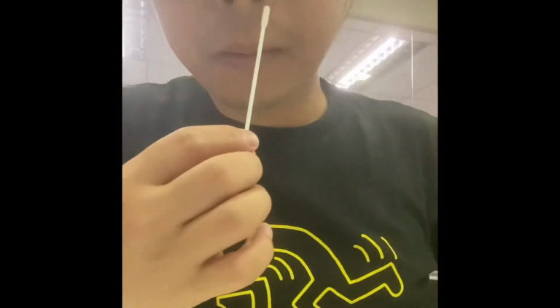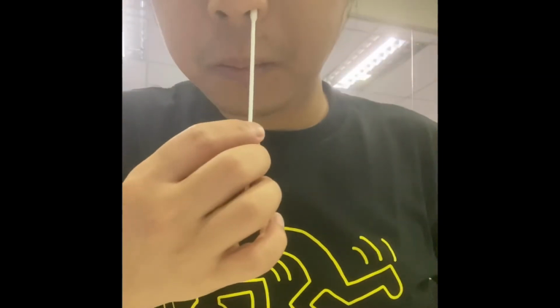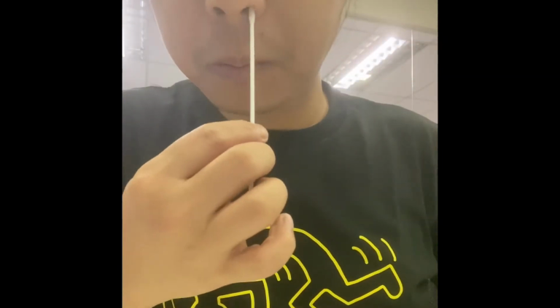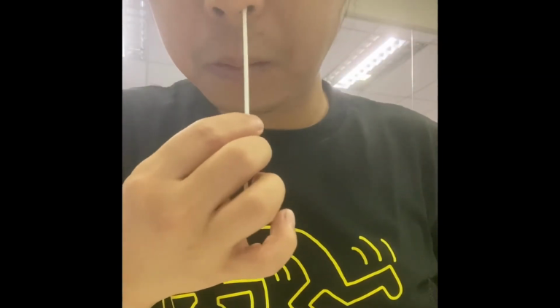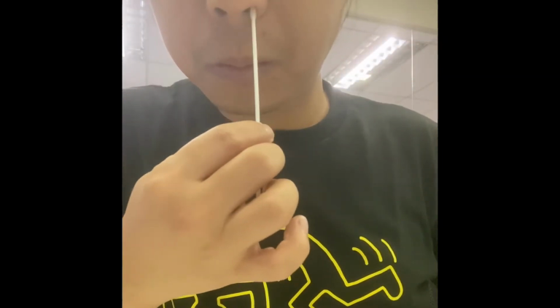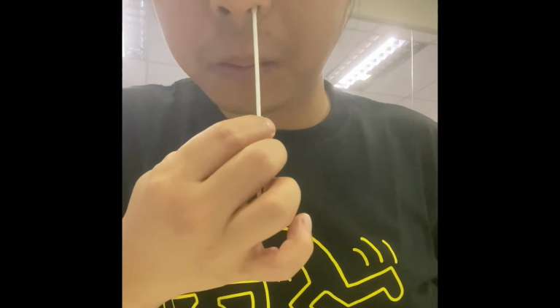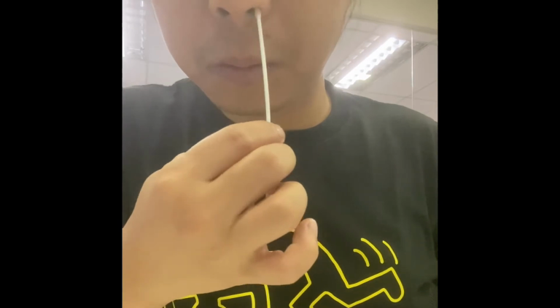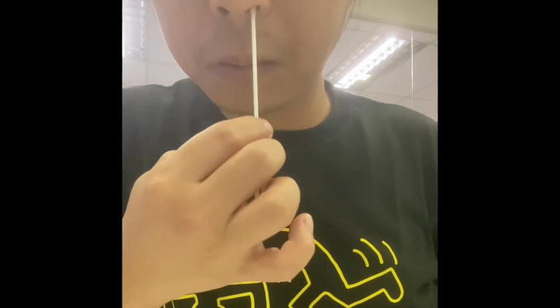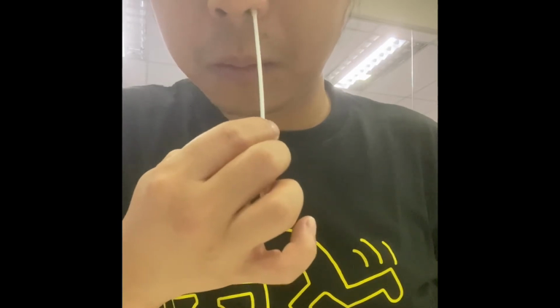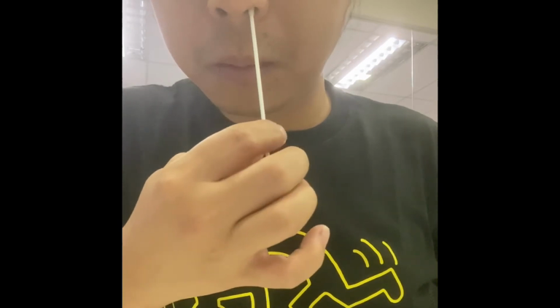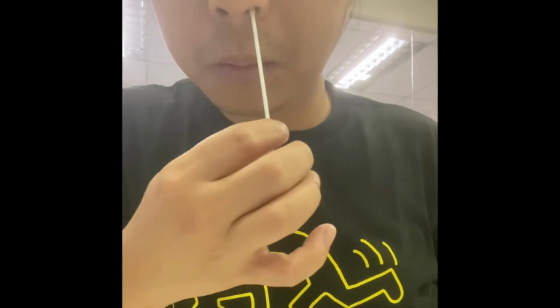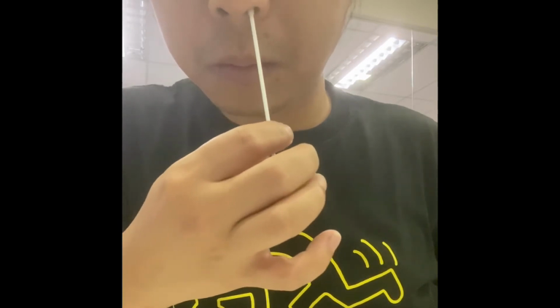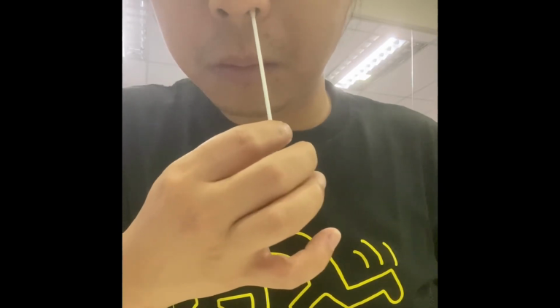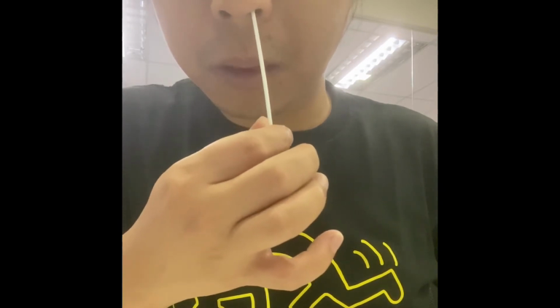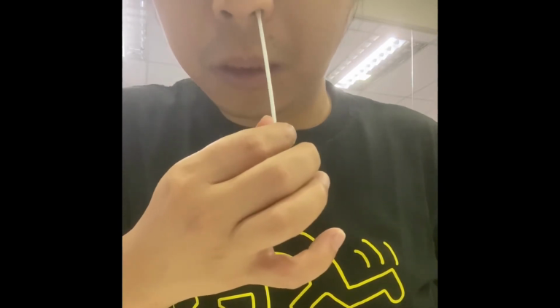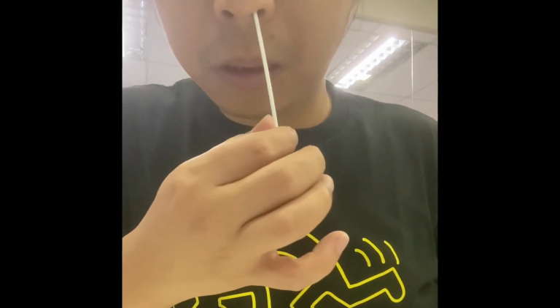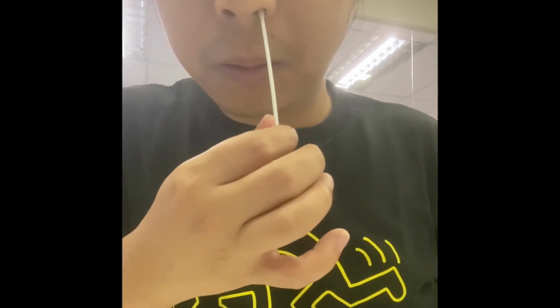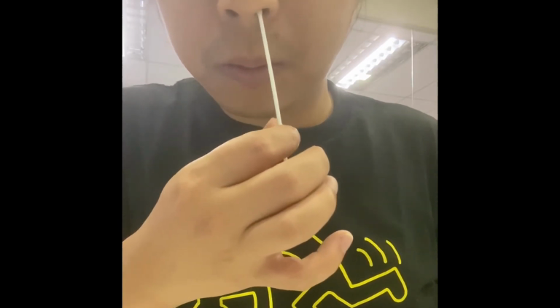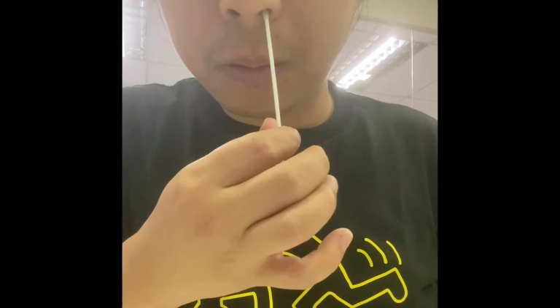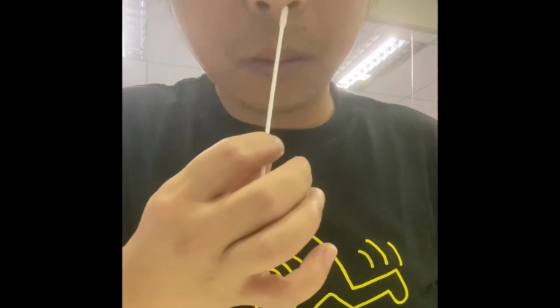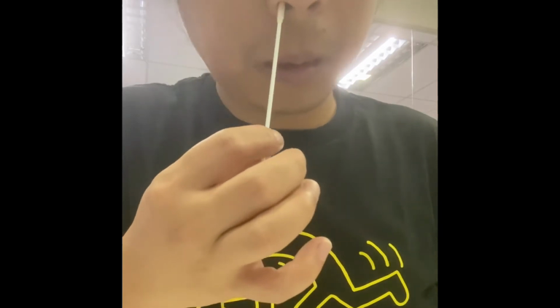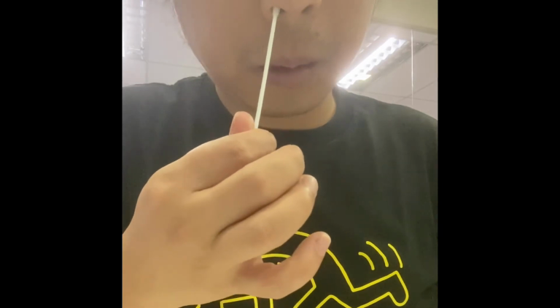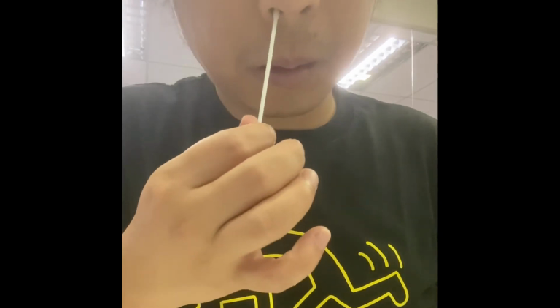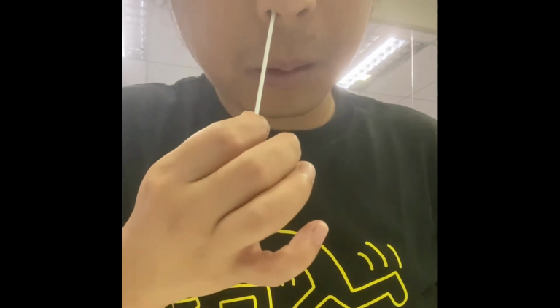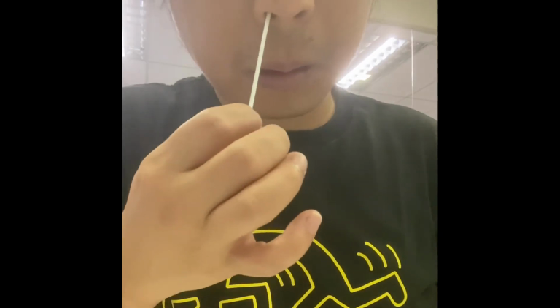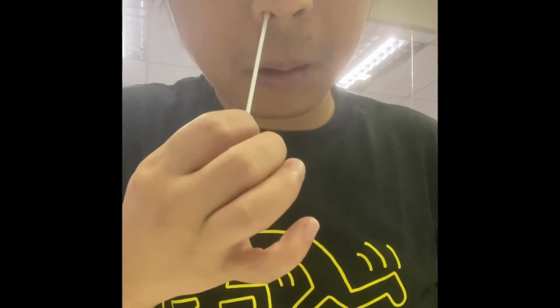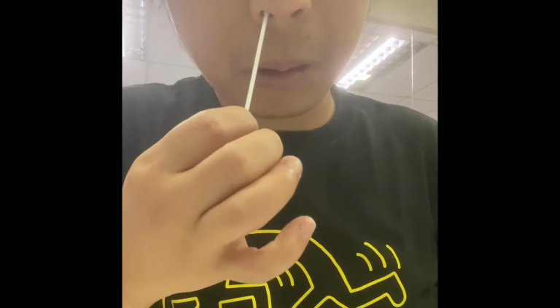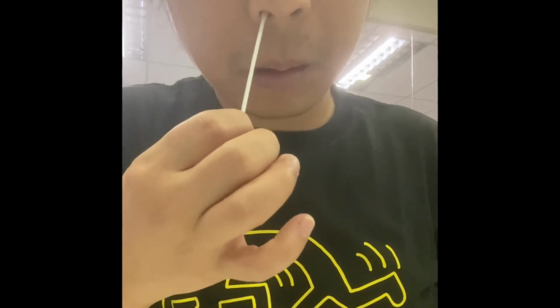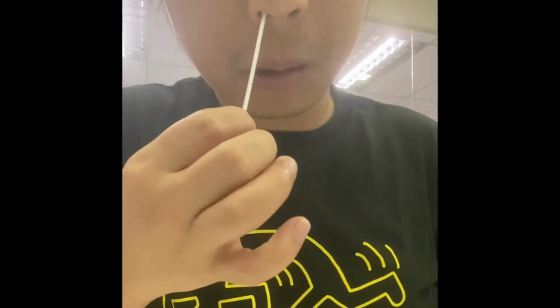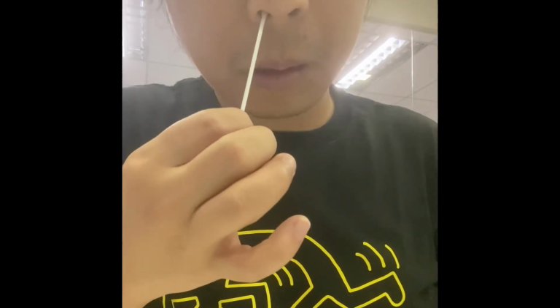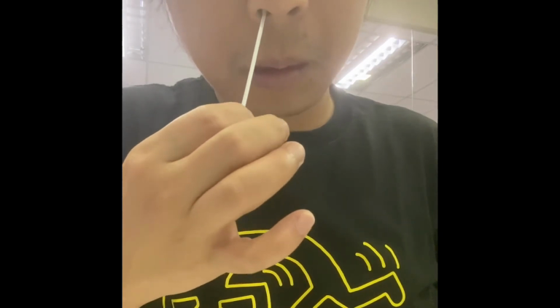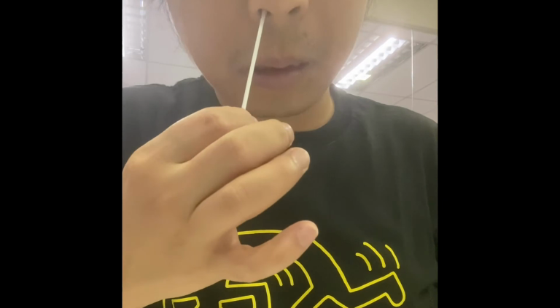Now I'm going to insert the swab sticks into the nose about 2 to 2.5 centimeters, and rotate the sticks about 4 to 5 times in each side.